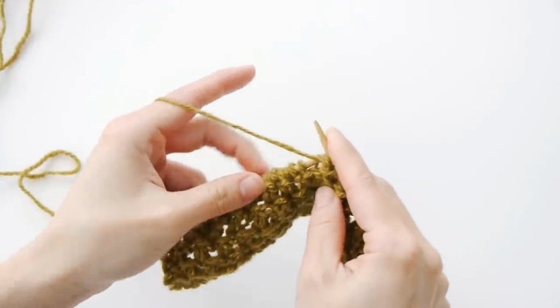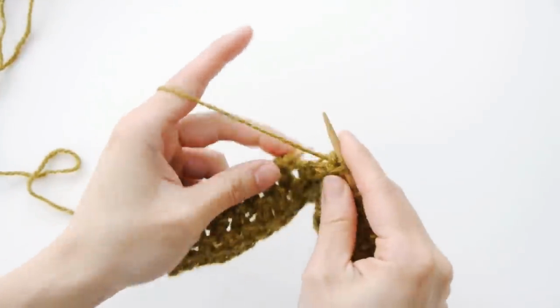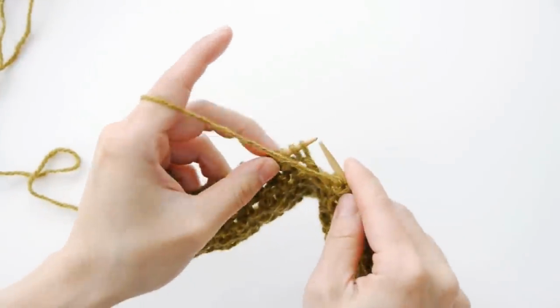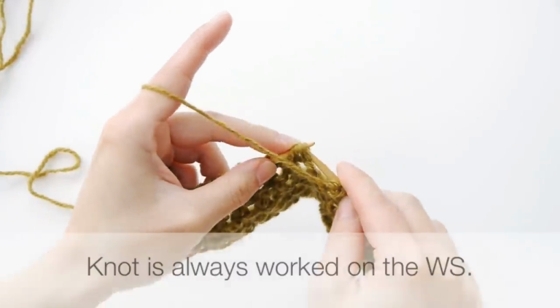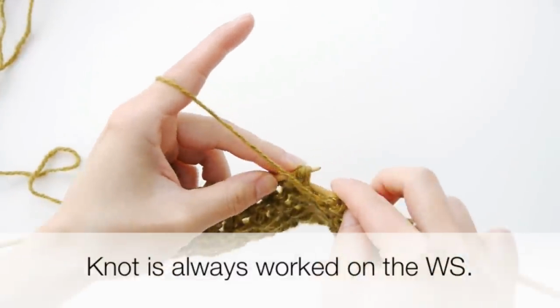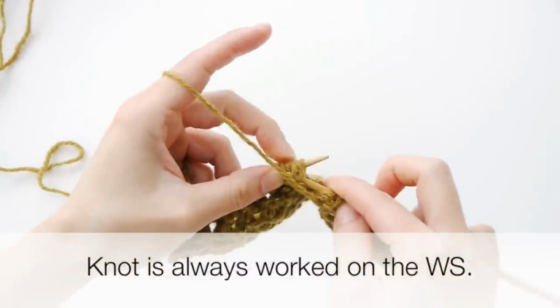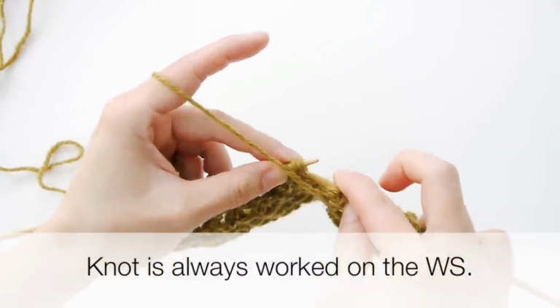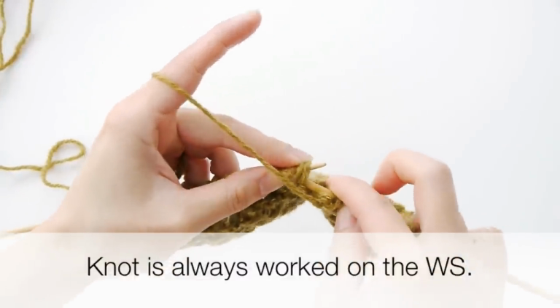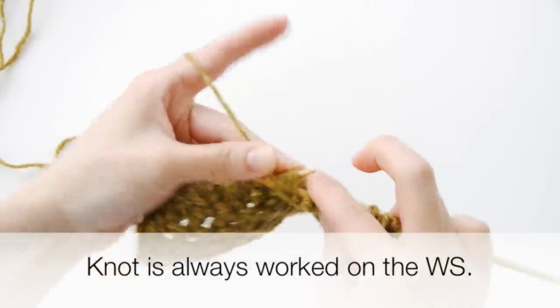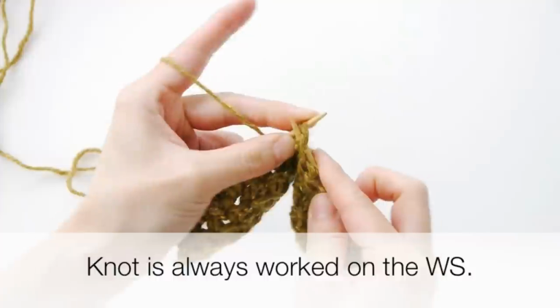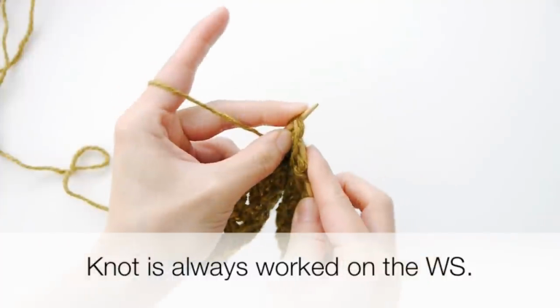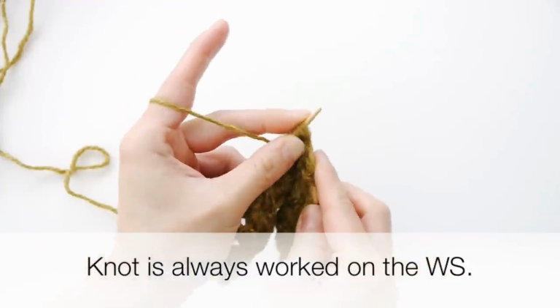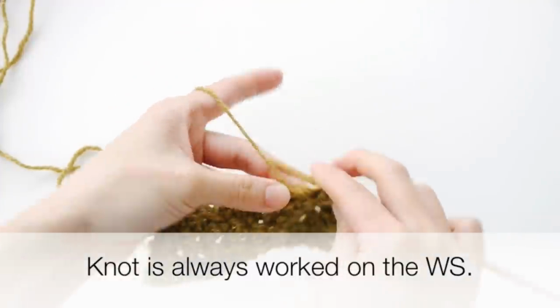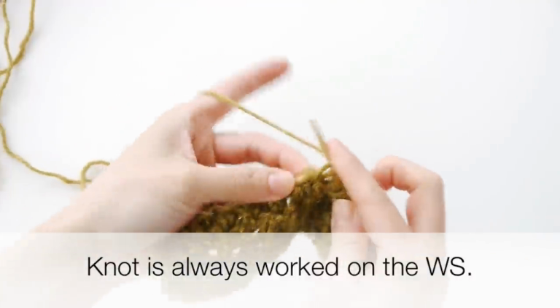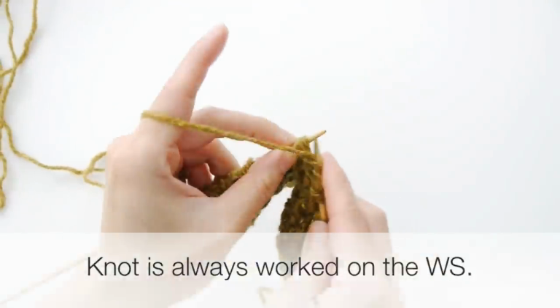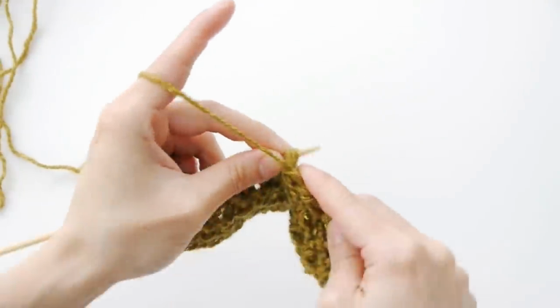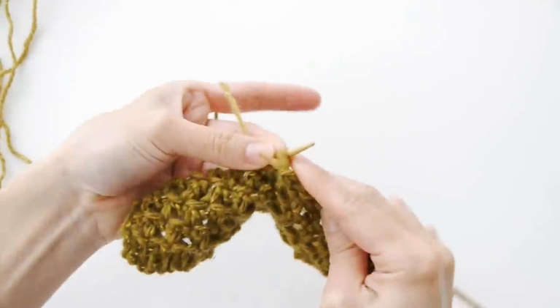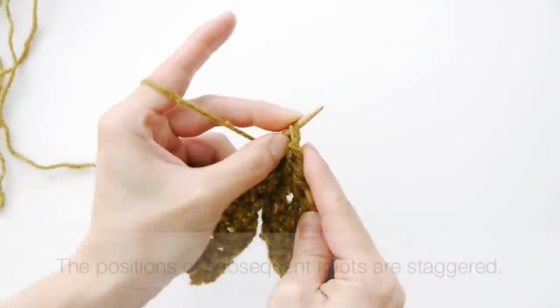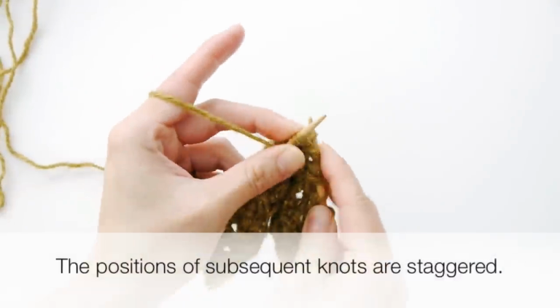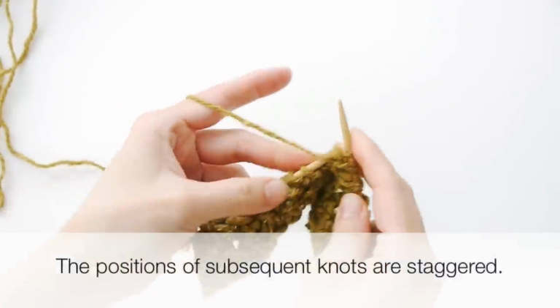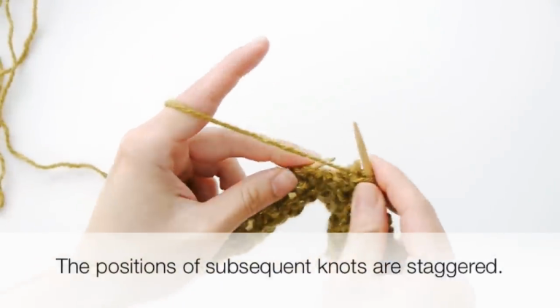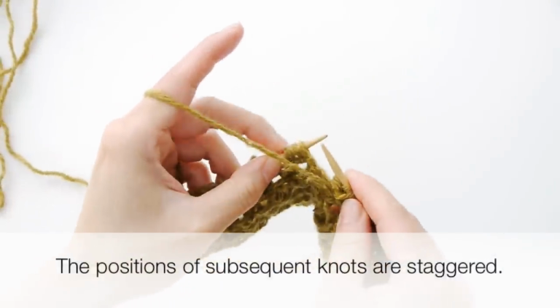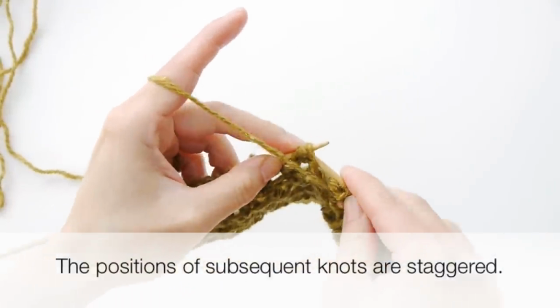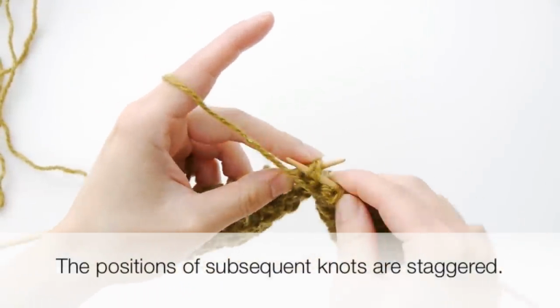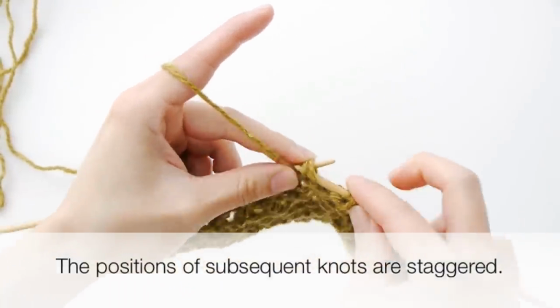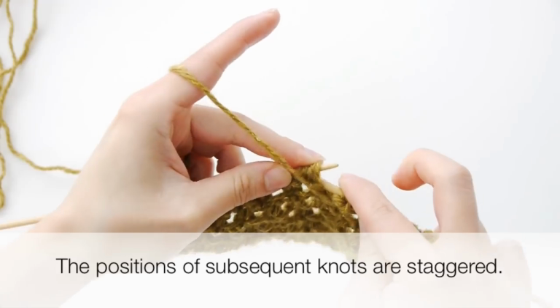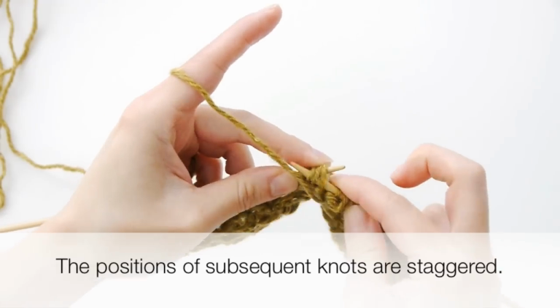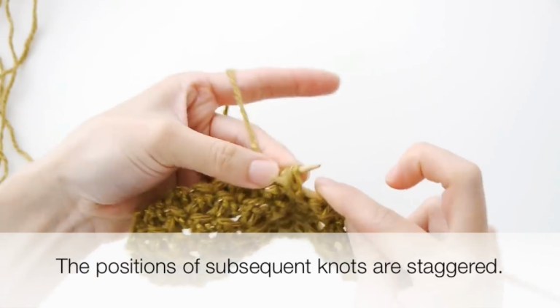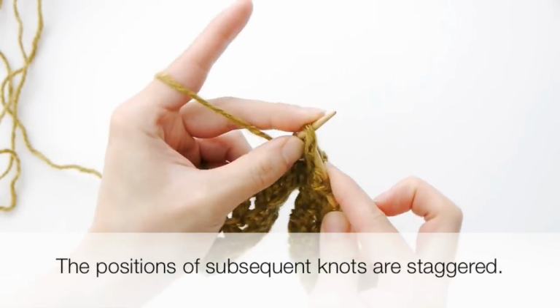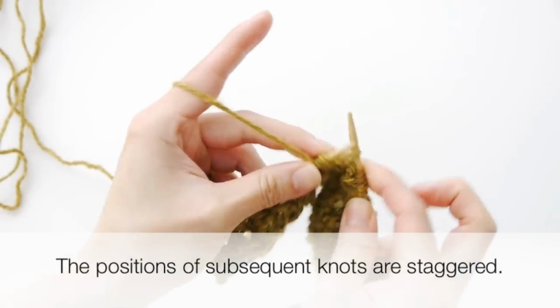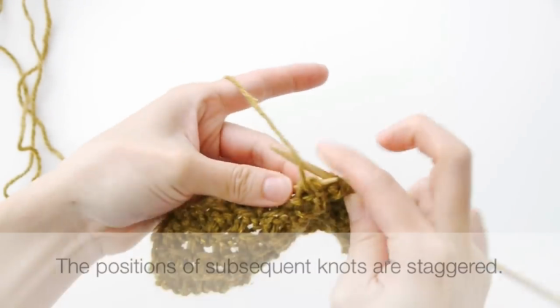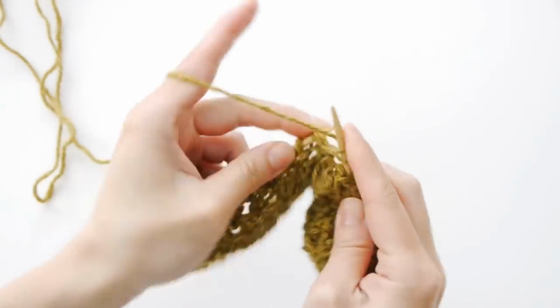The total stitch number is unchanged. The knot stitches are worked over six rows, so the subsequent wrong side rows where you make the knot basically stagger the position of the purl three together.